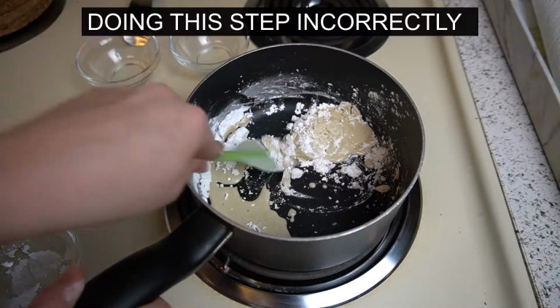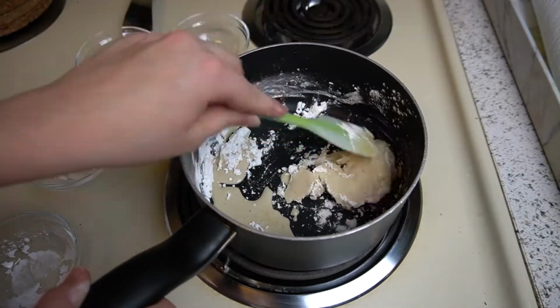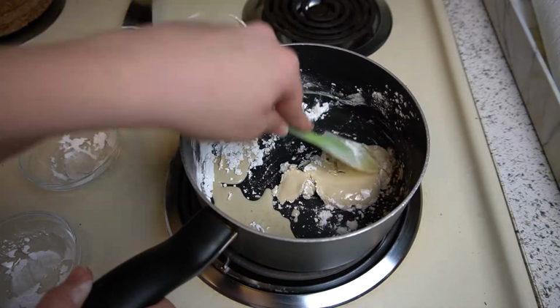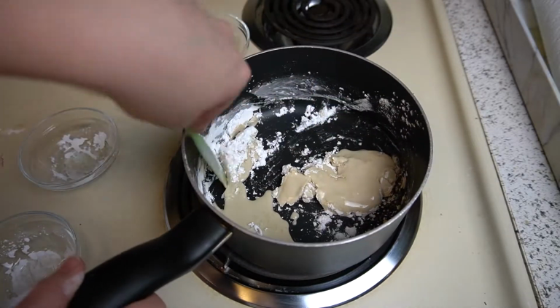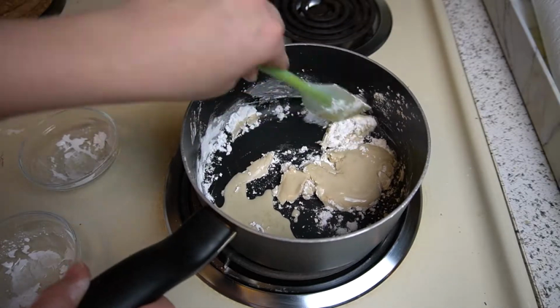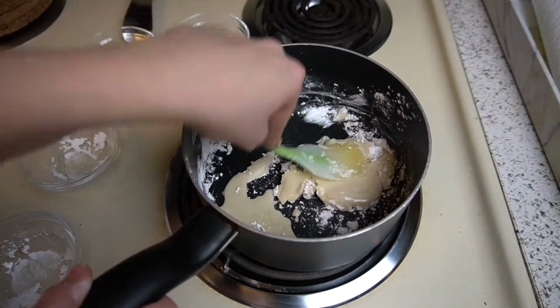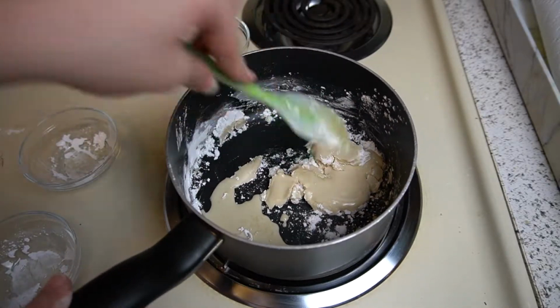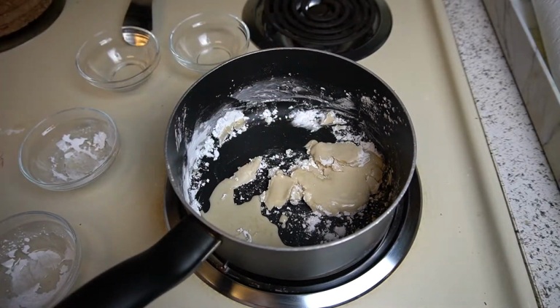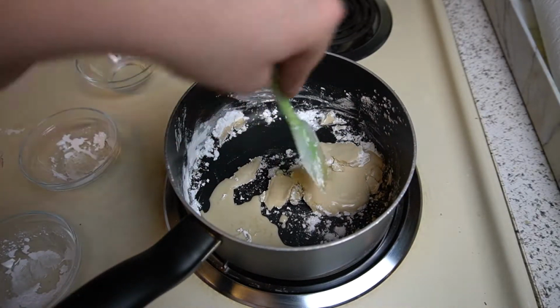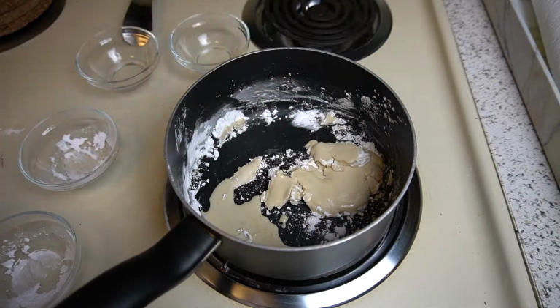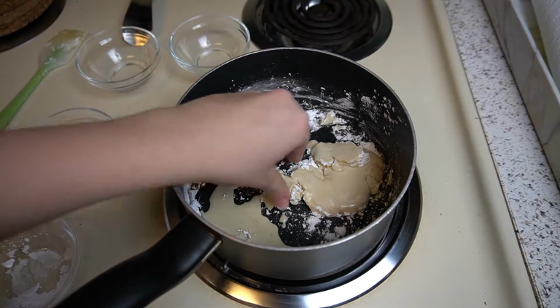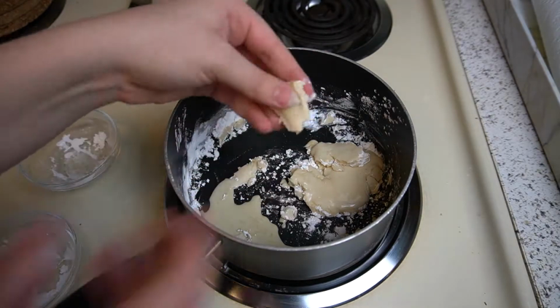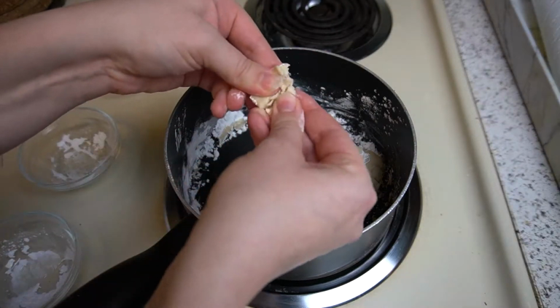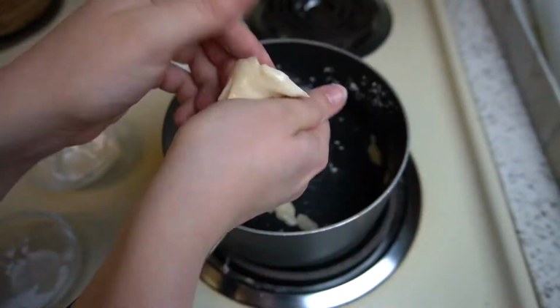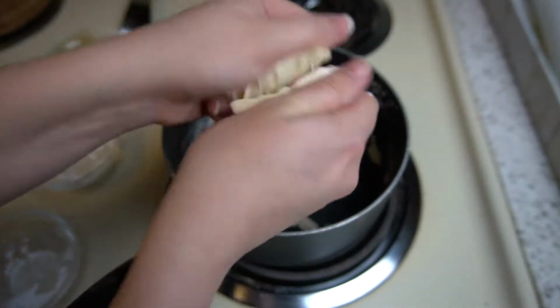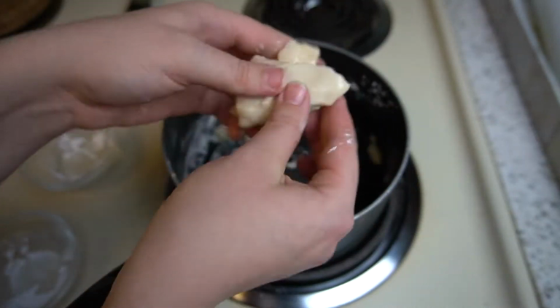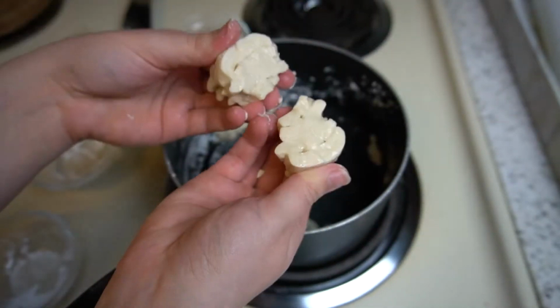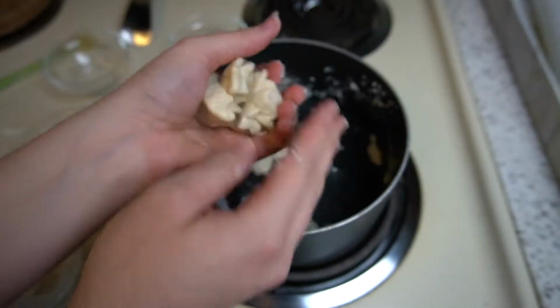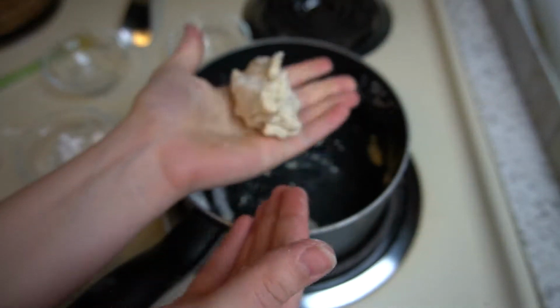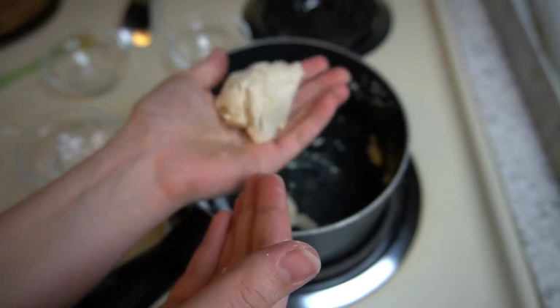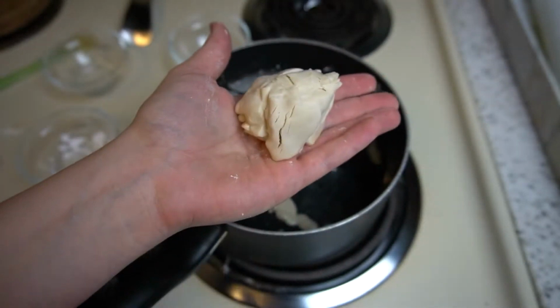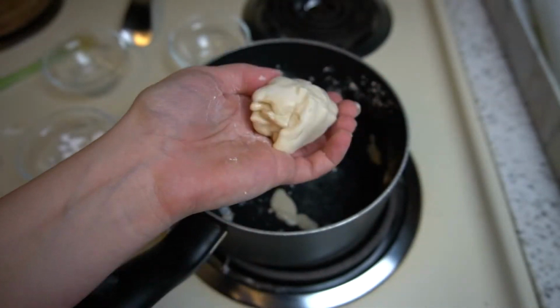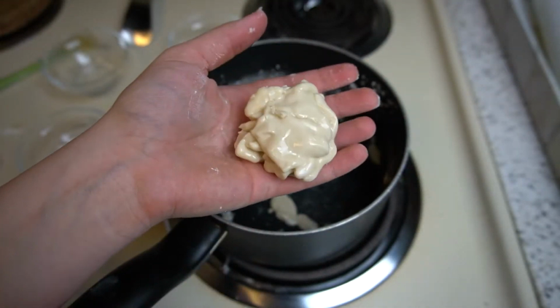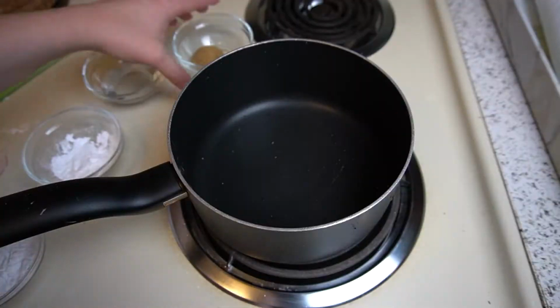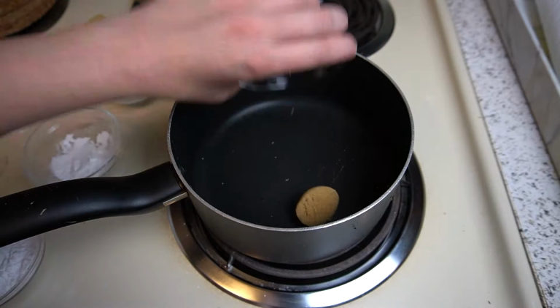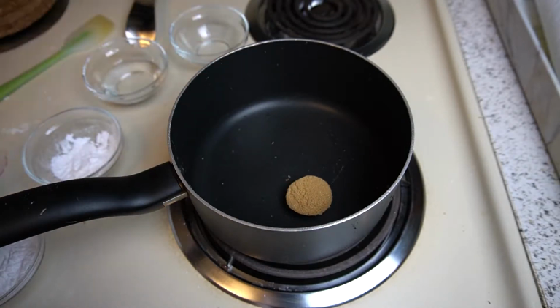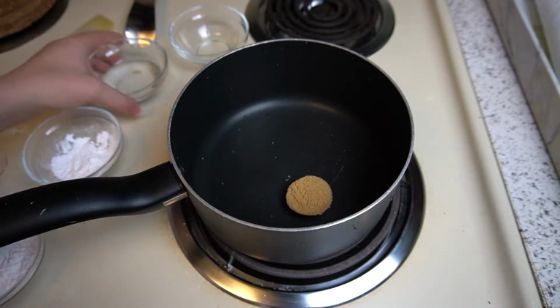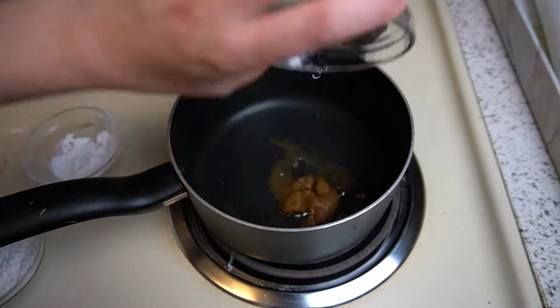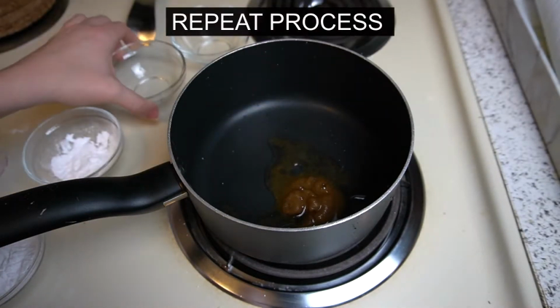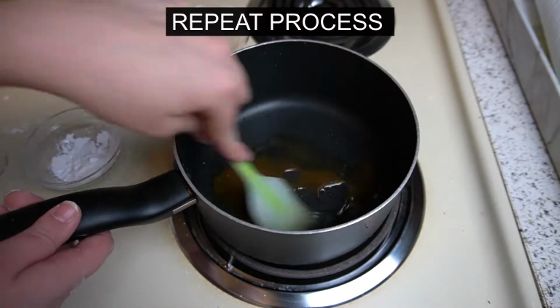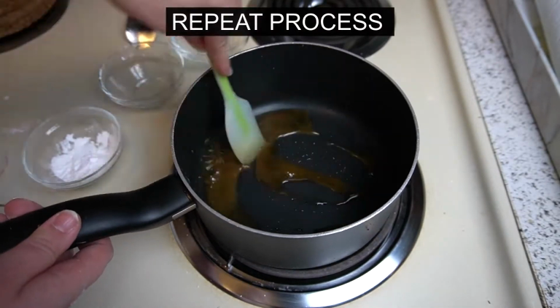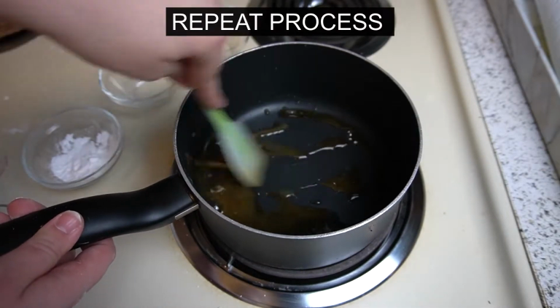So let's talk about what happened. If you look at this dough, it just rips — basically oobleck. So what did I do wrong? Let's take a look at how to correctly do it.